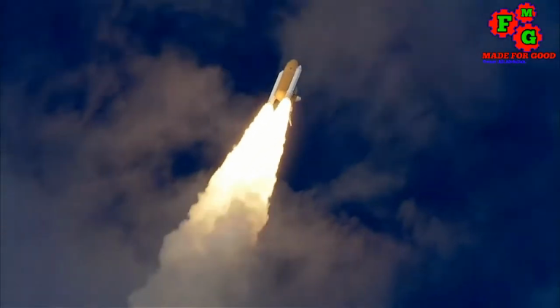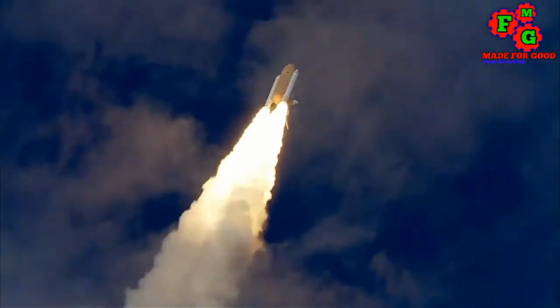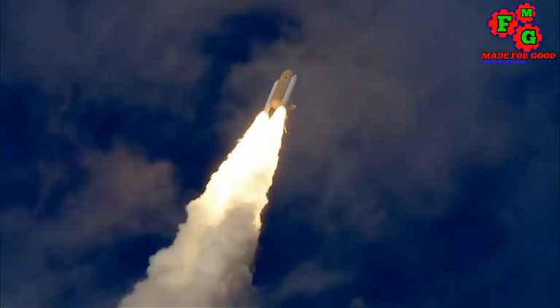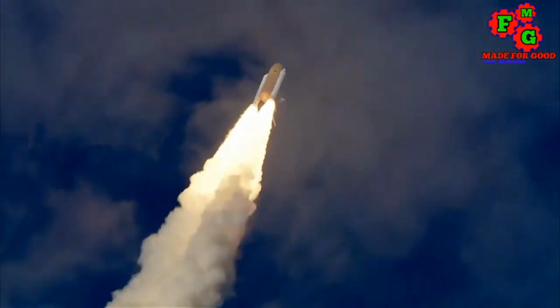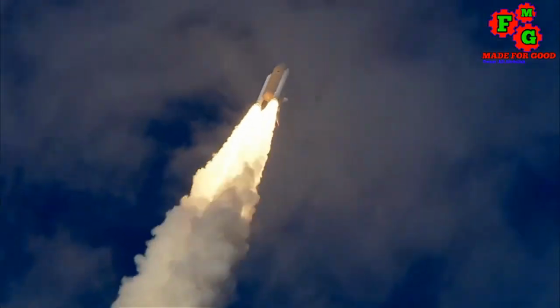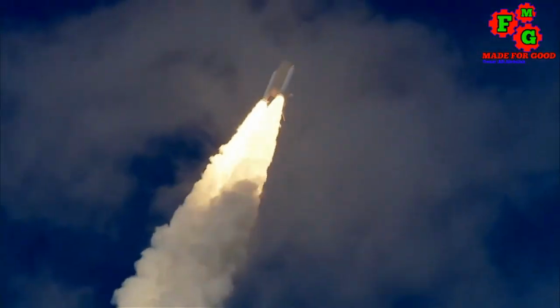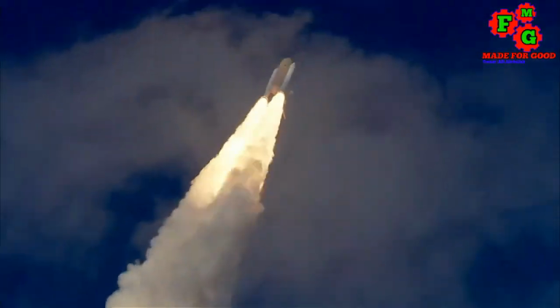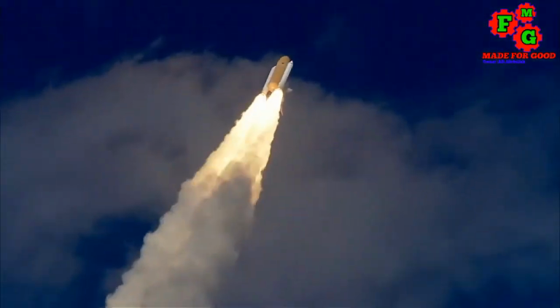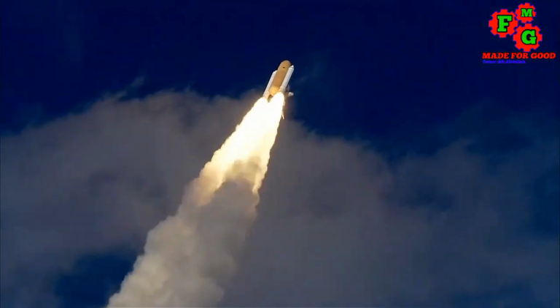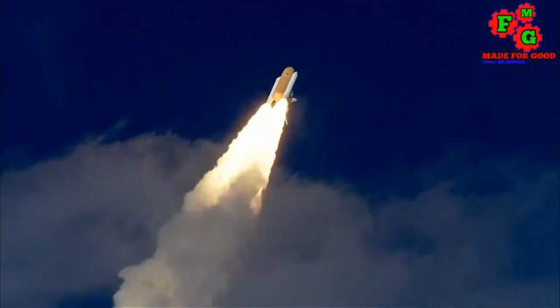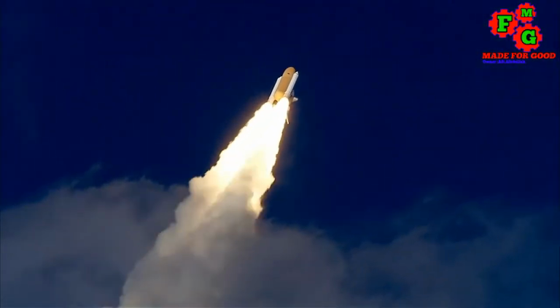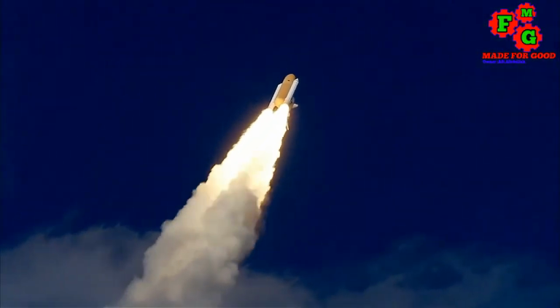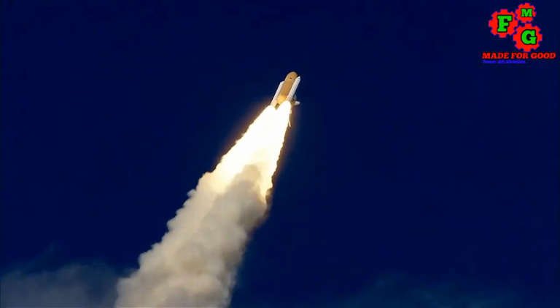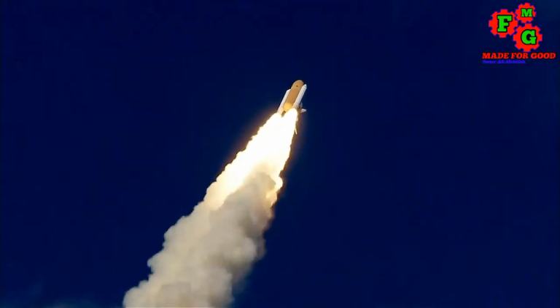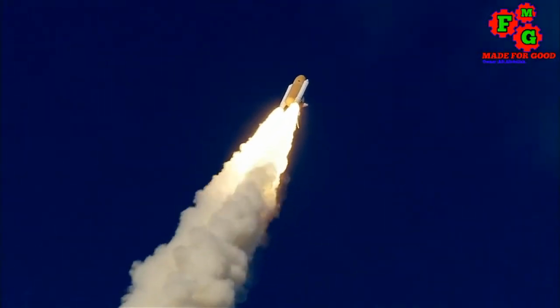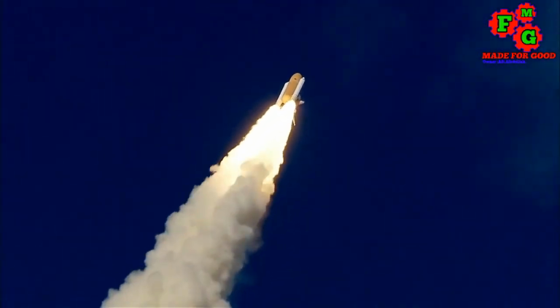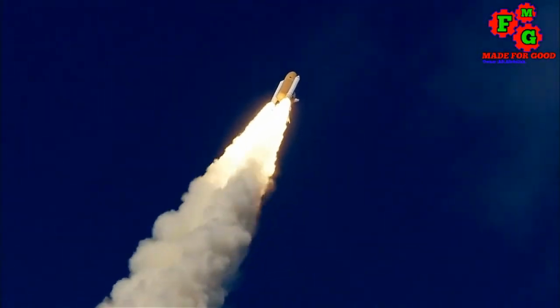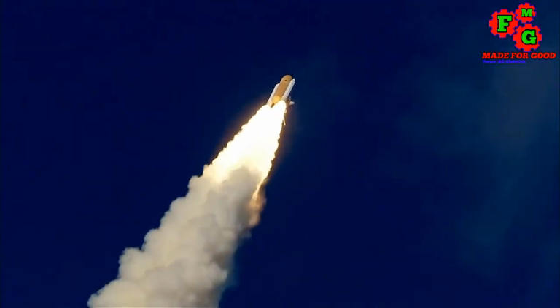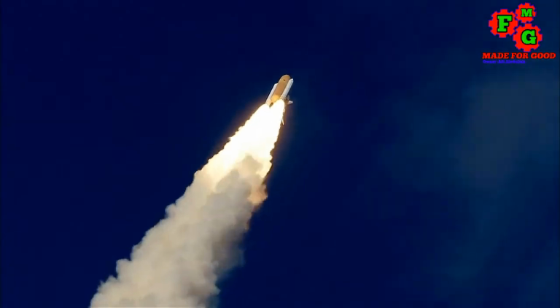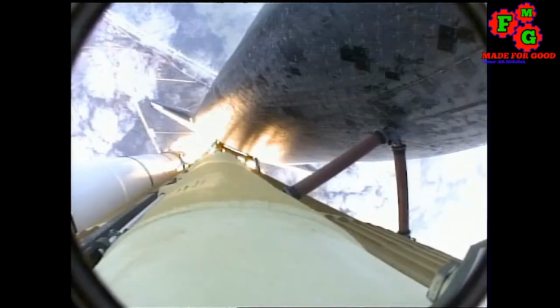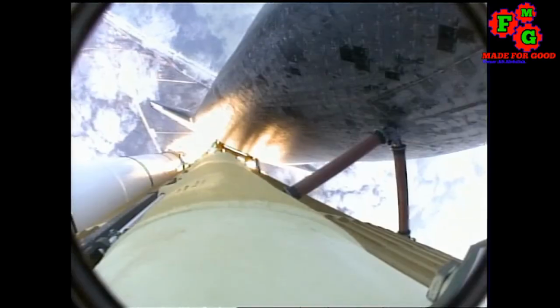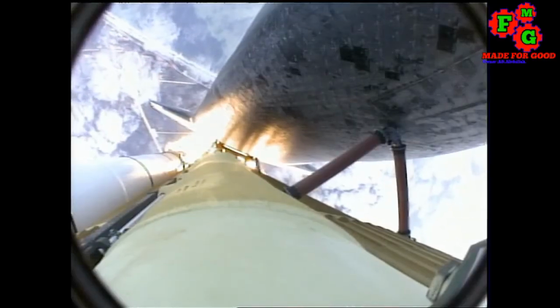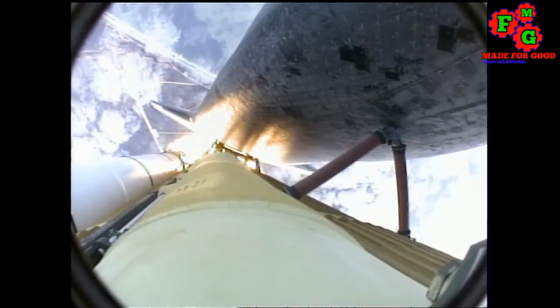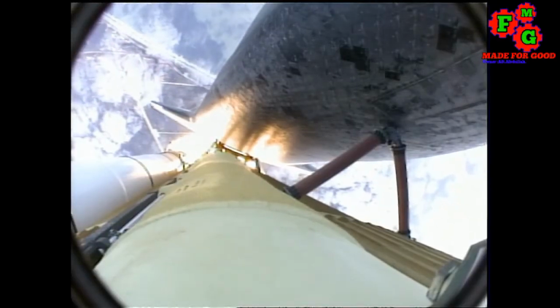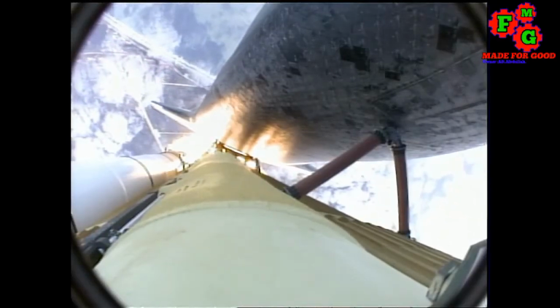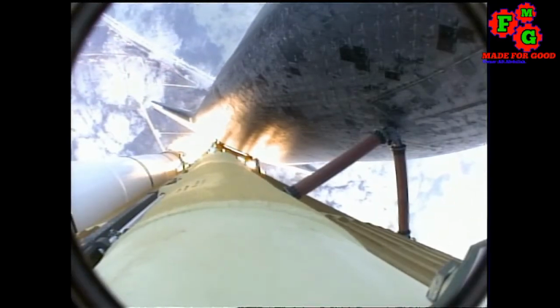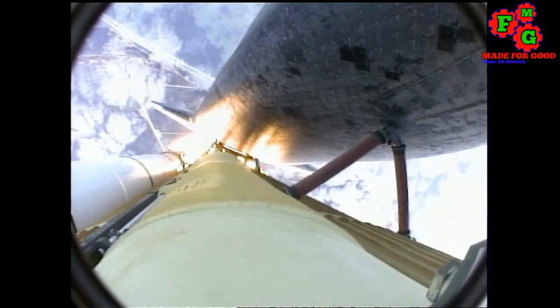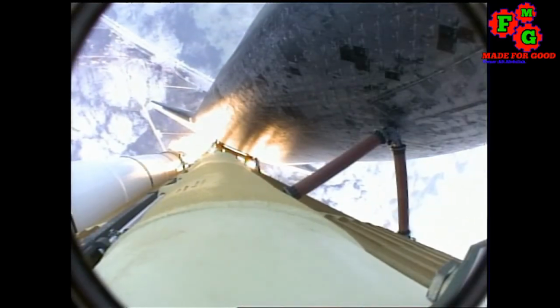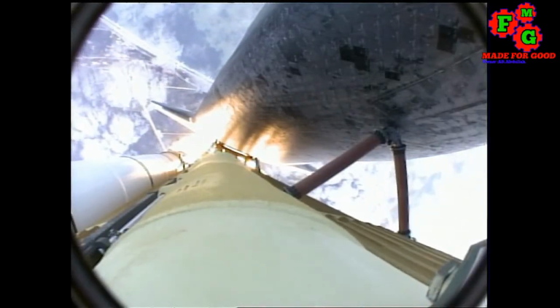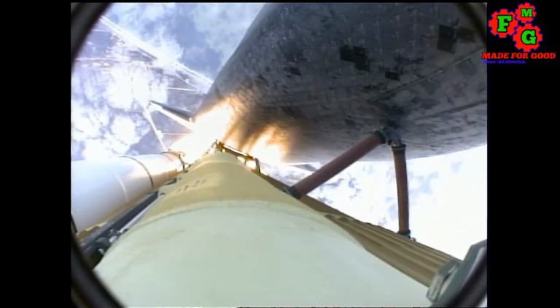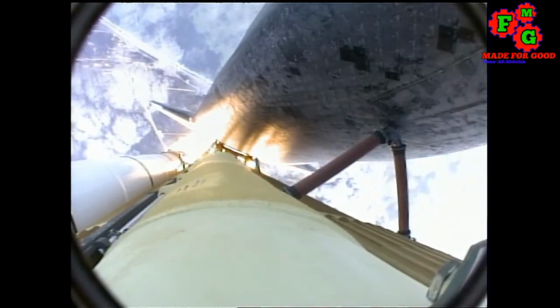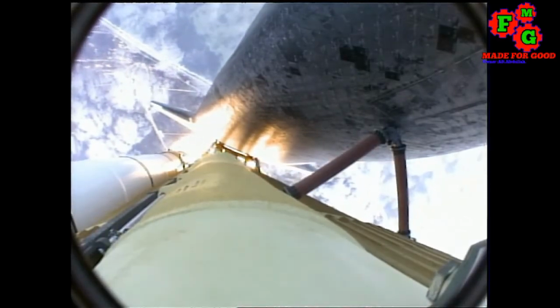Thirty seconds into the flight, Atlantis almost two miles in altitude, almost six miles downrange from the Kennedy Space Center, already traveling 500 miles an hour.